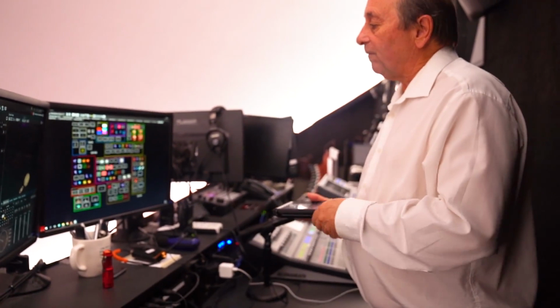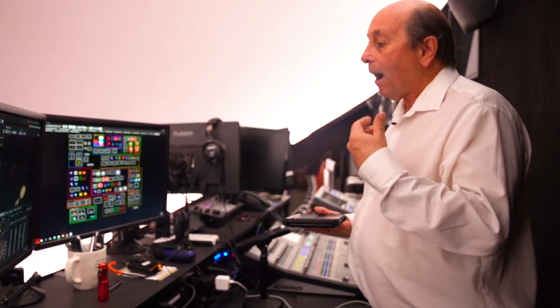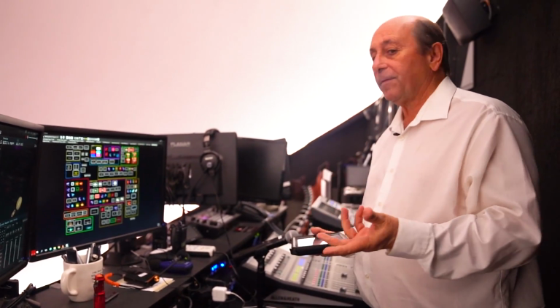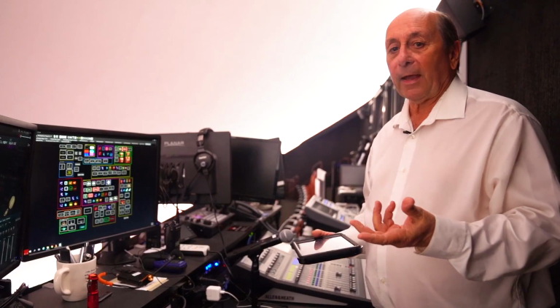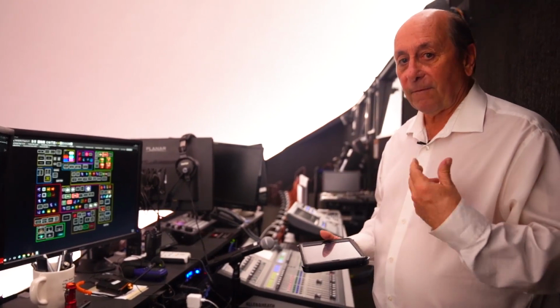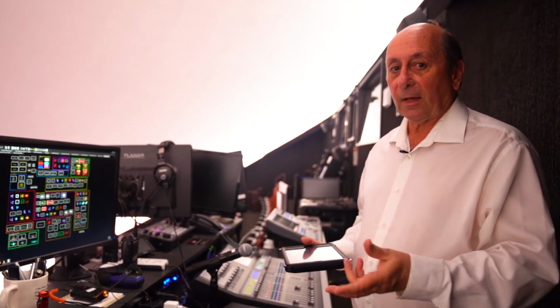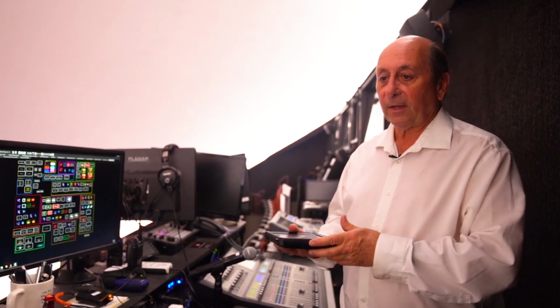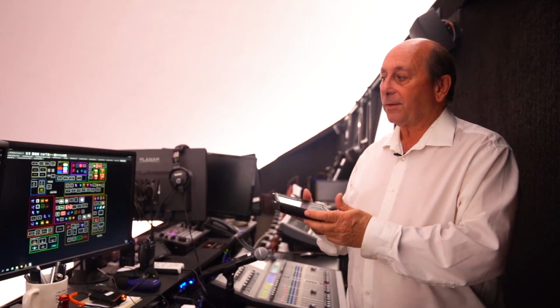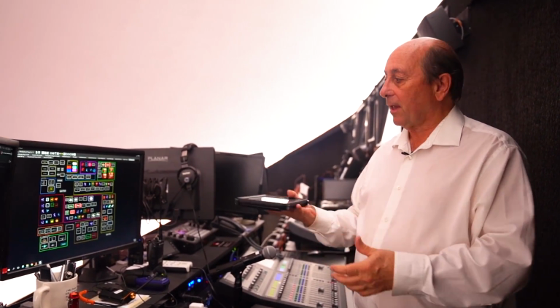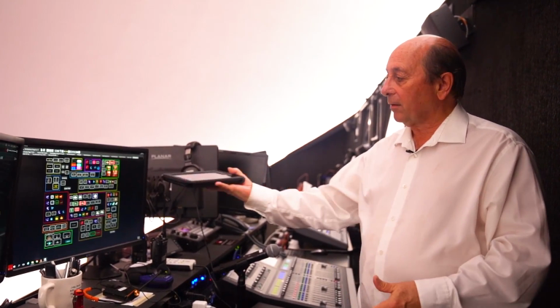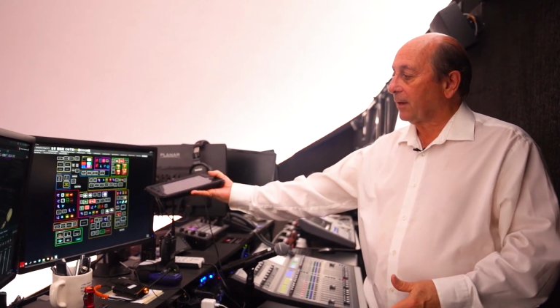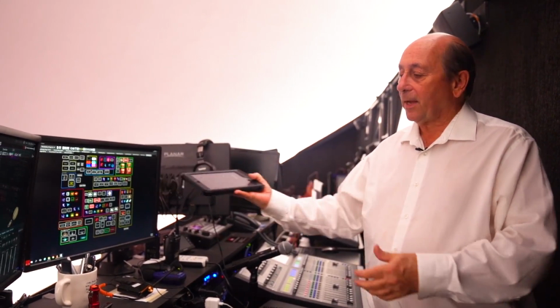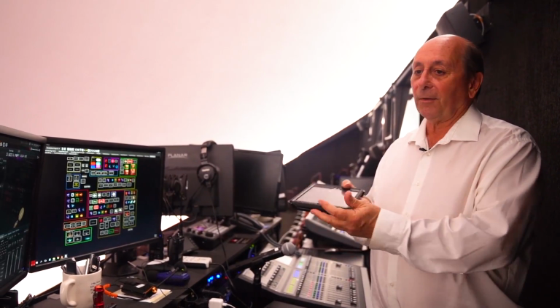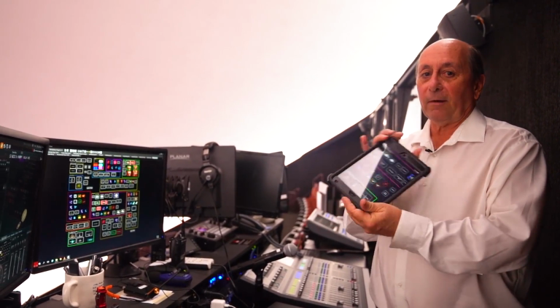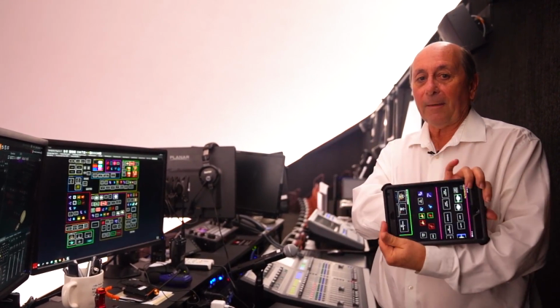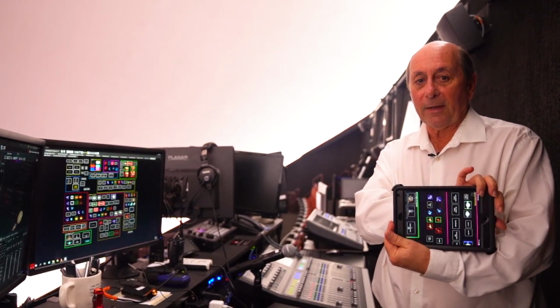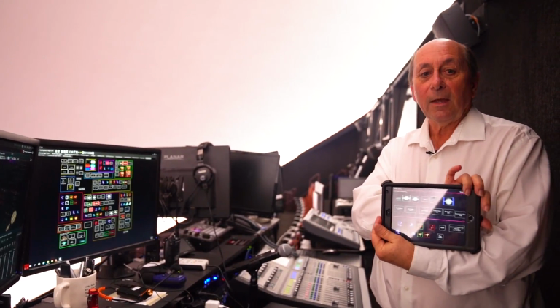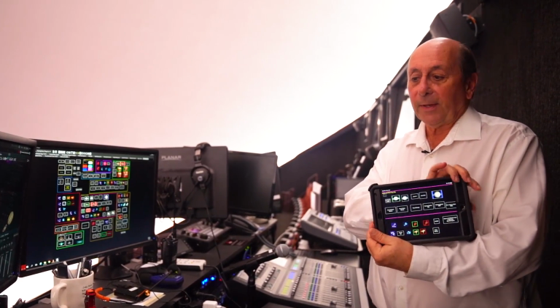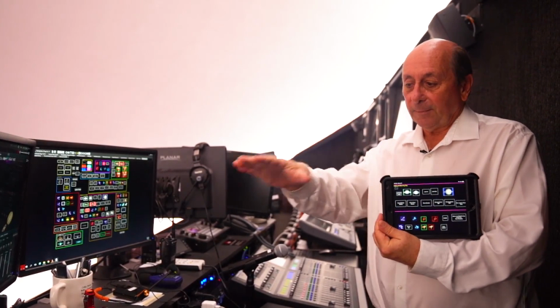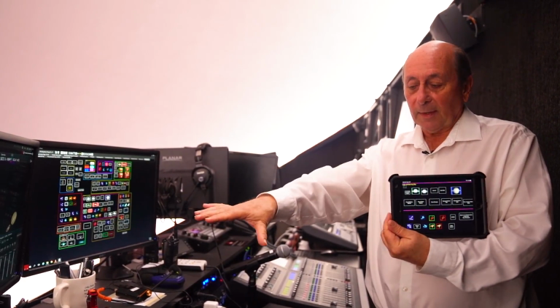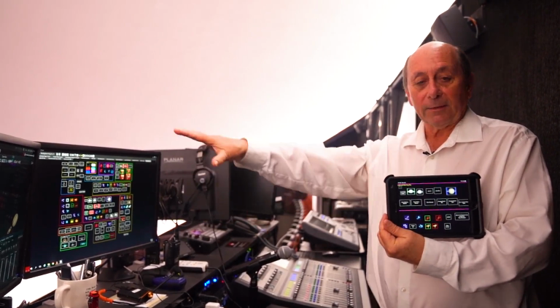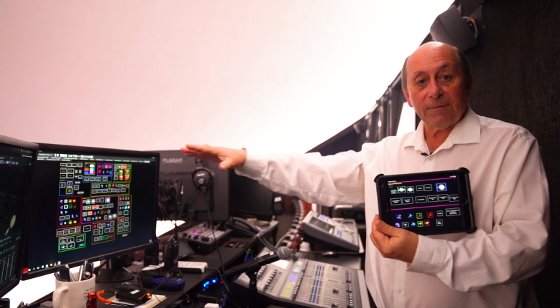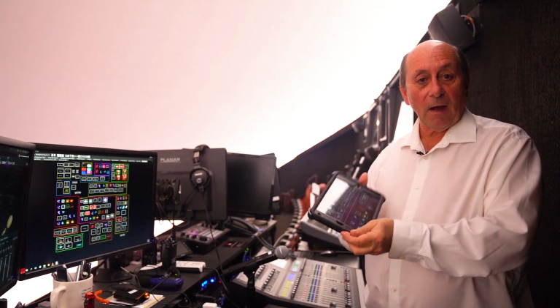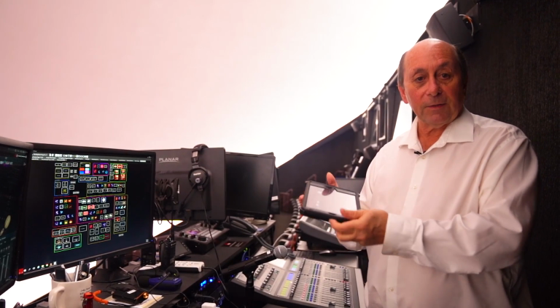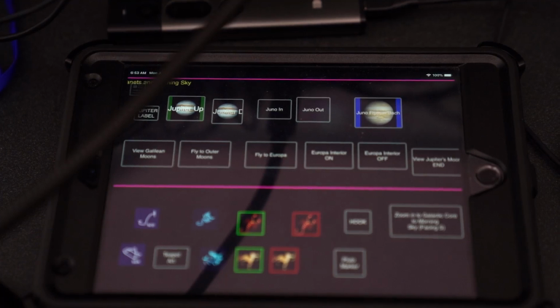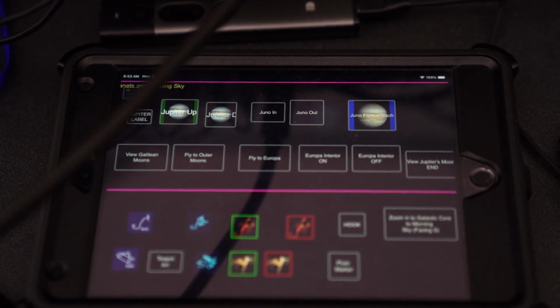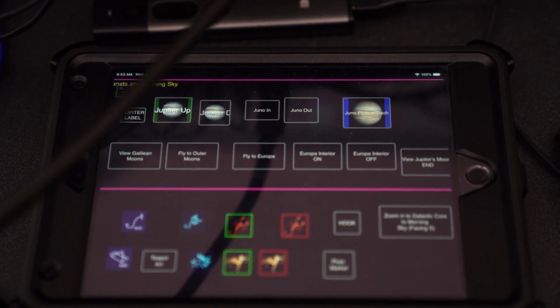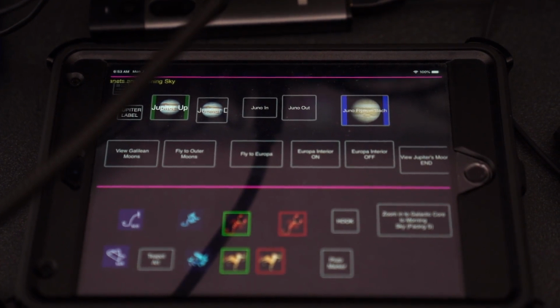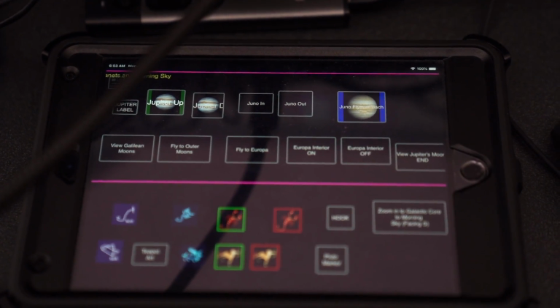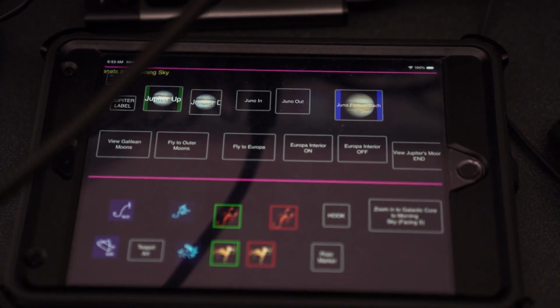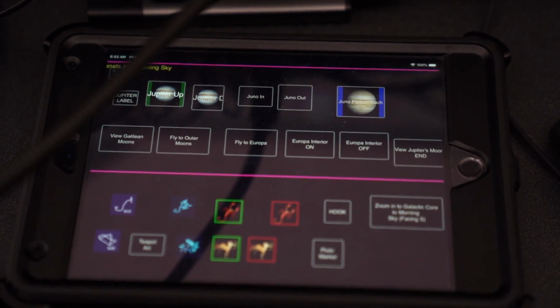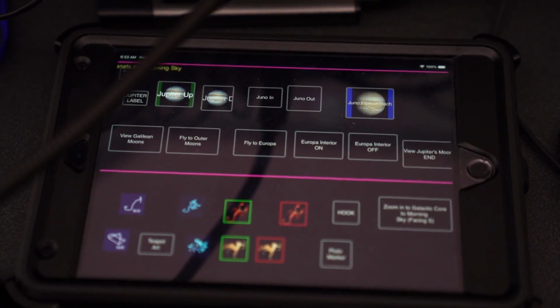A very helpful thing with our focus on live technology is that all of this content is also available on the iPad. So we can actually be on the landing or down in front of the audience and run the whole show off of a simple iPad like this.